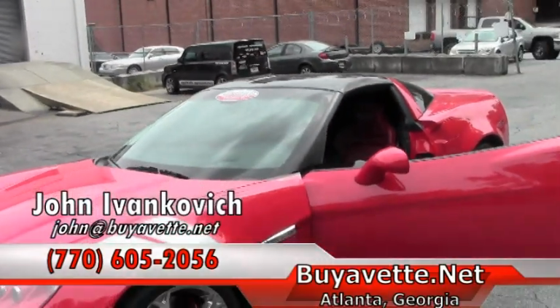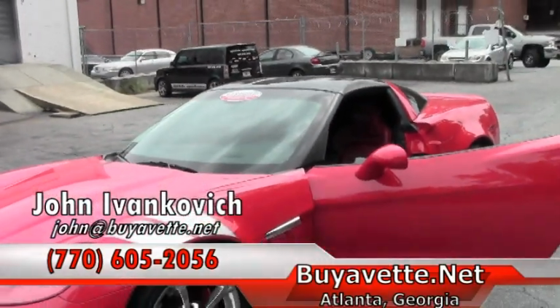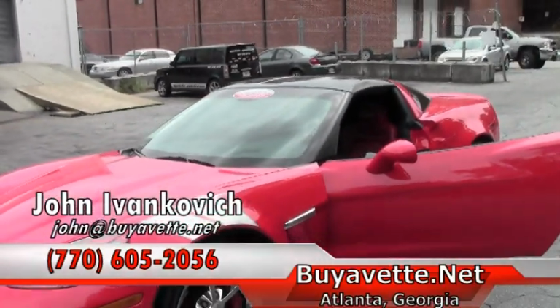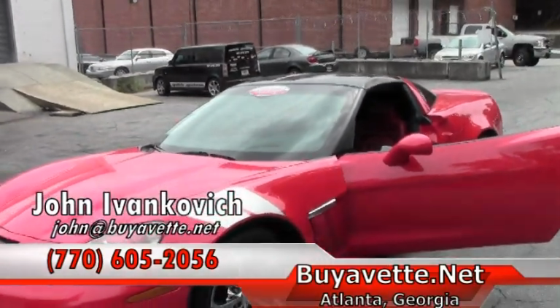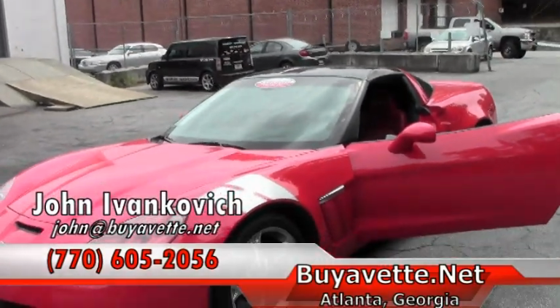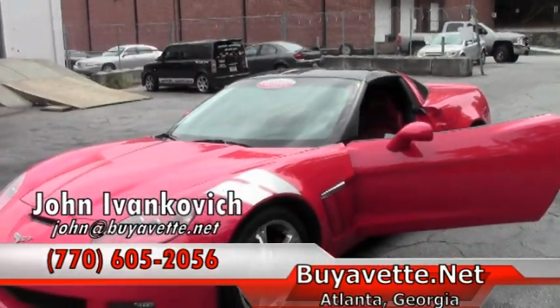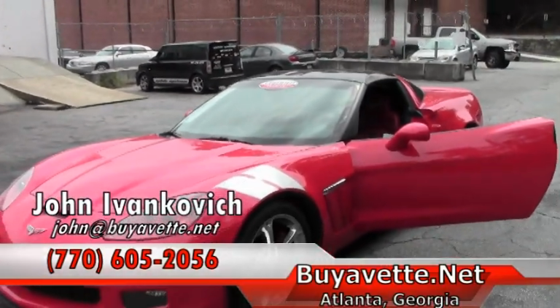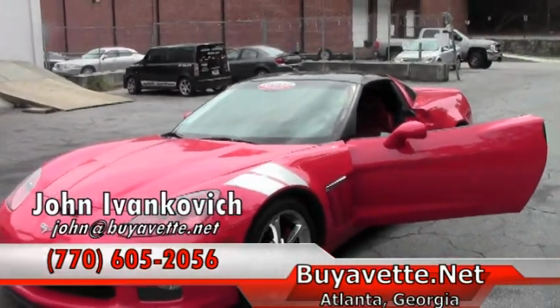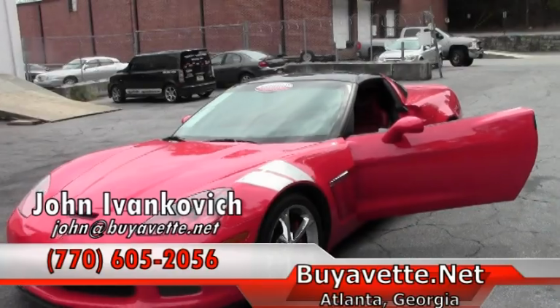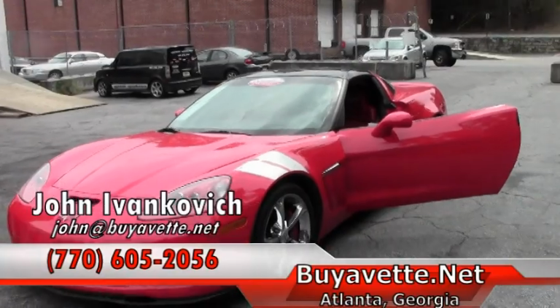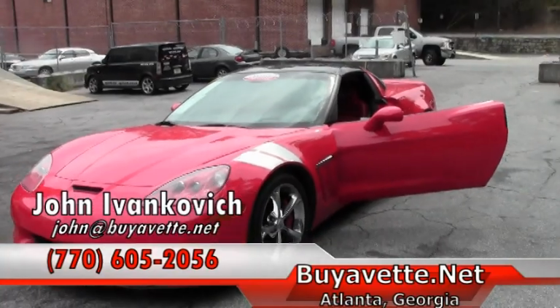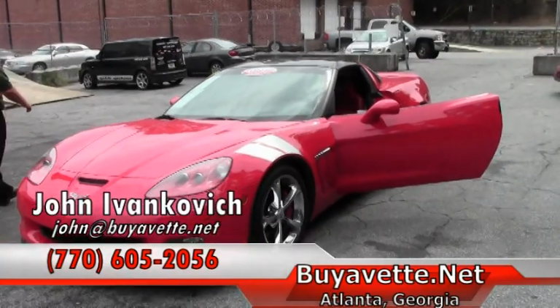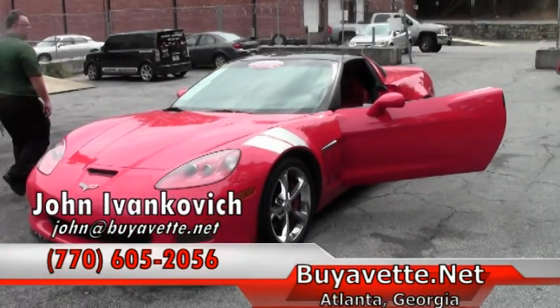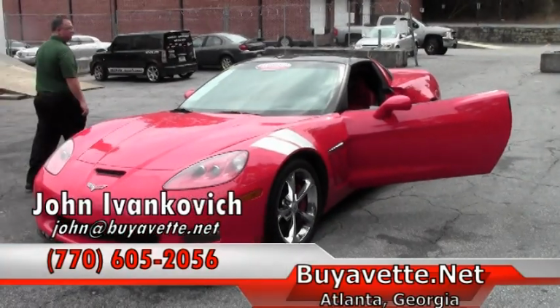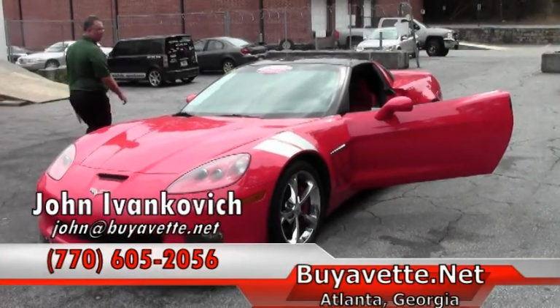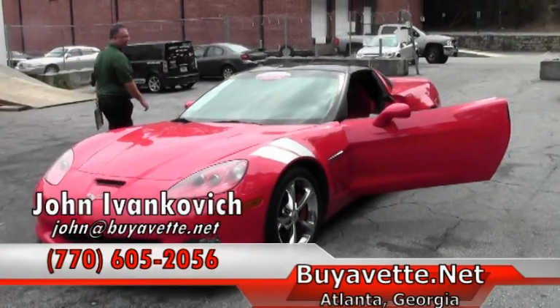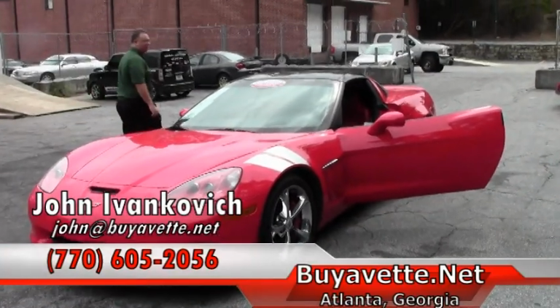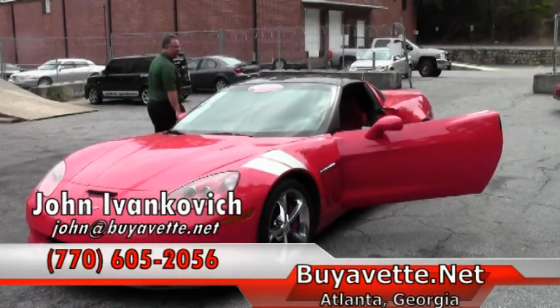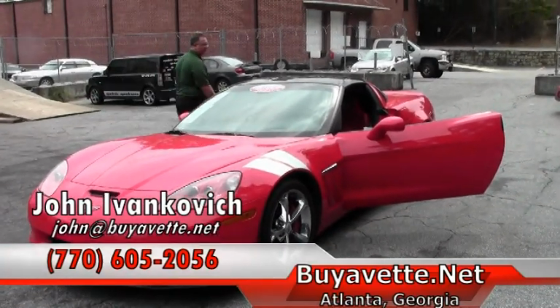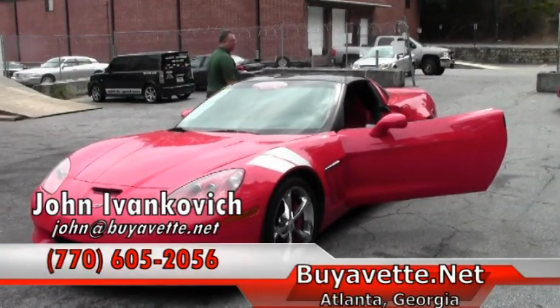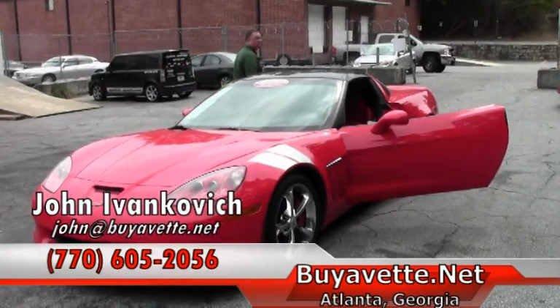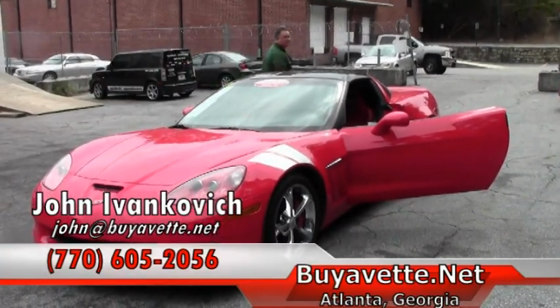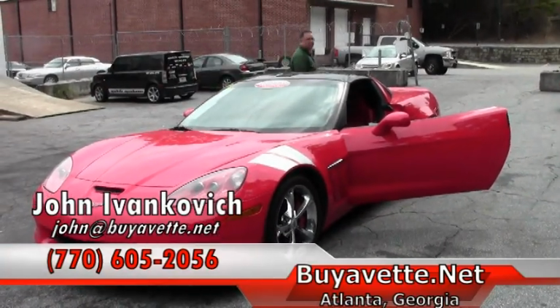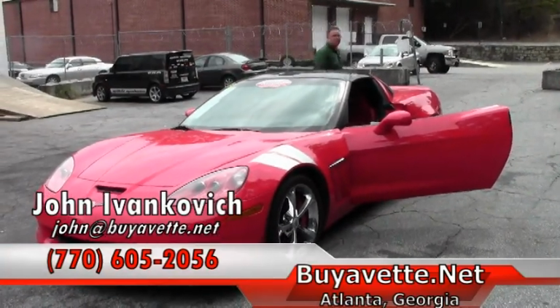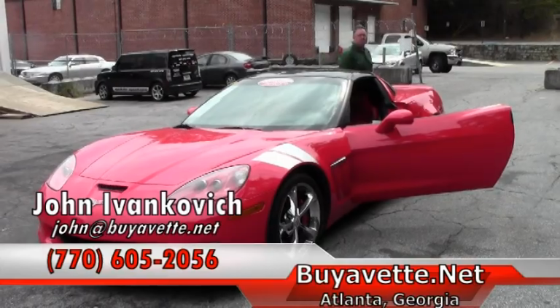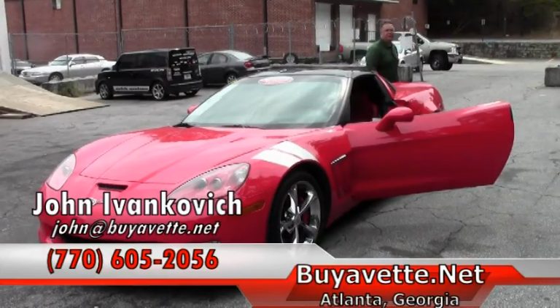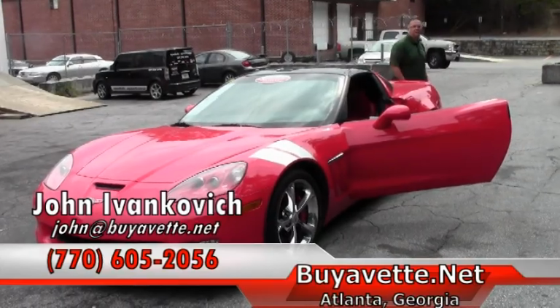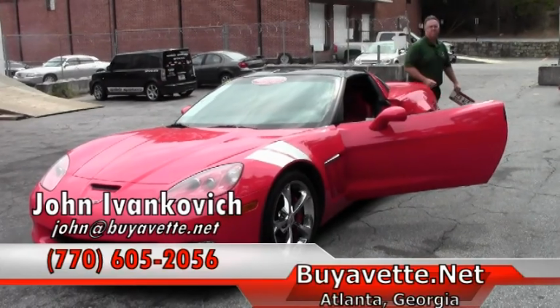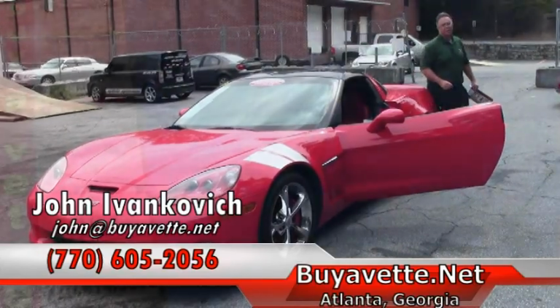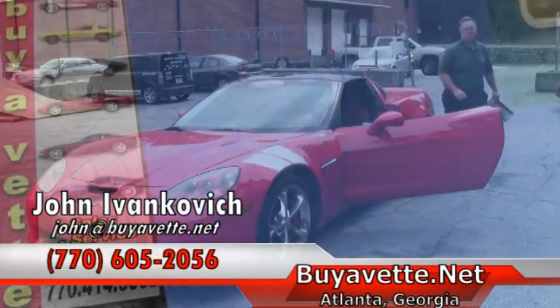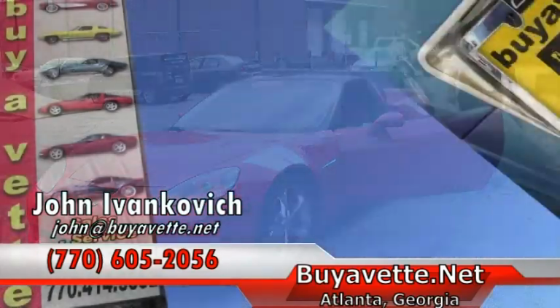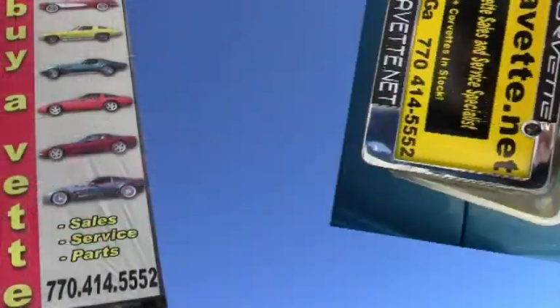If you'd like to know more about this or any of our Corvettes, give me a holler at 770-605-2056, or email me at john@buyavet.net. We'll look forward to seeing you.